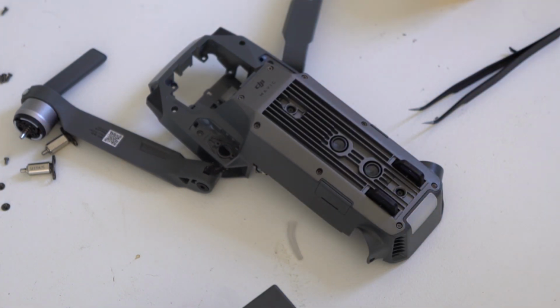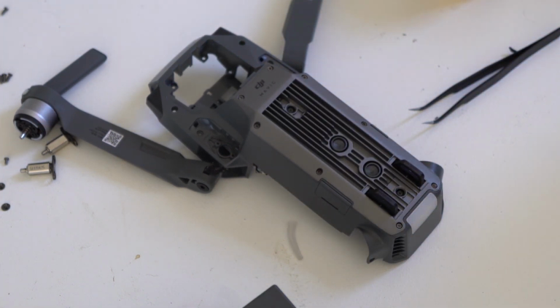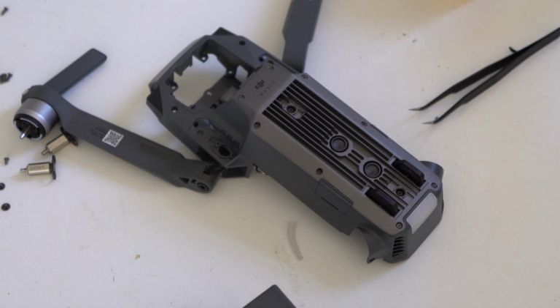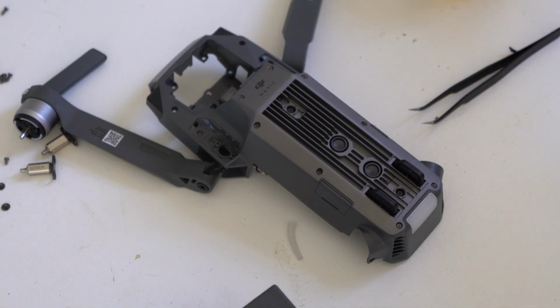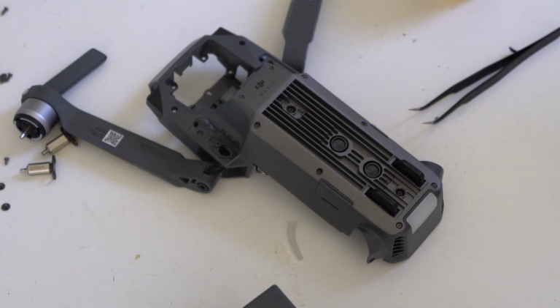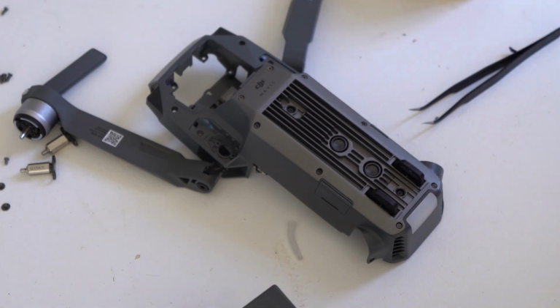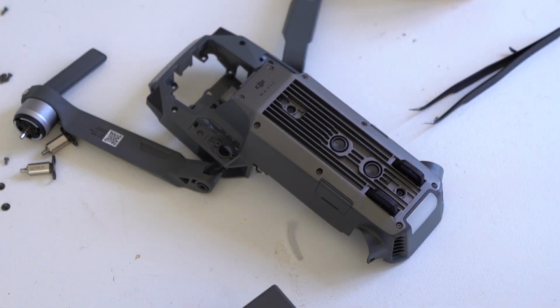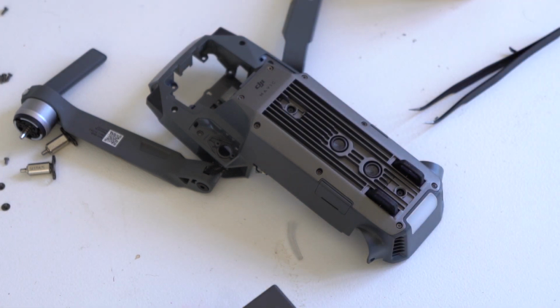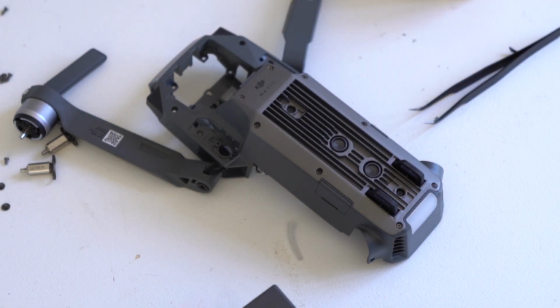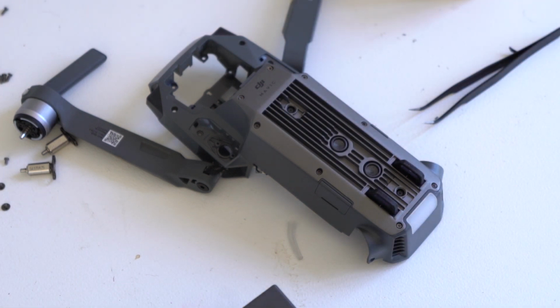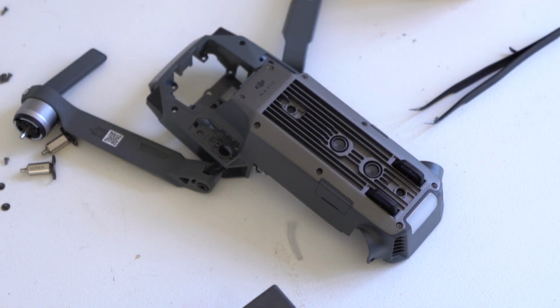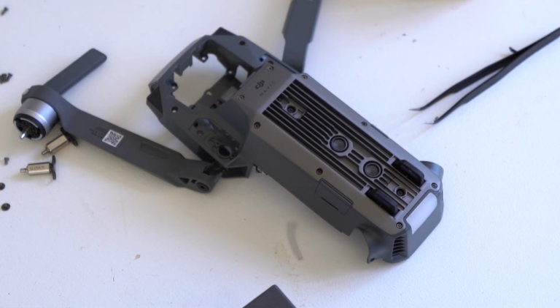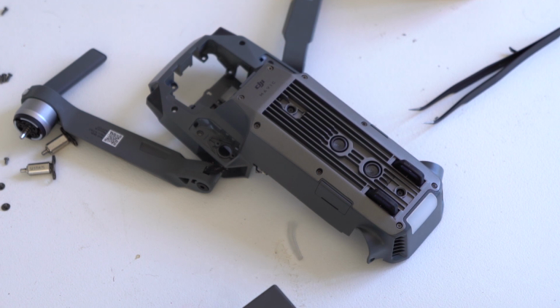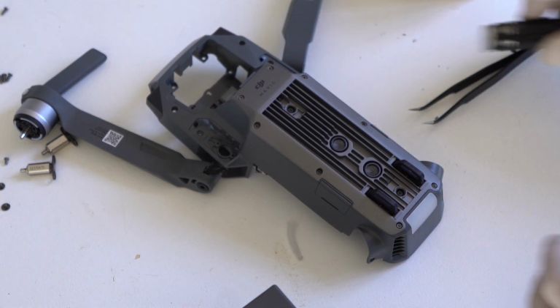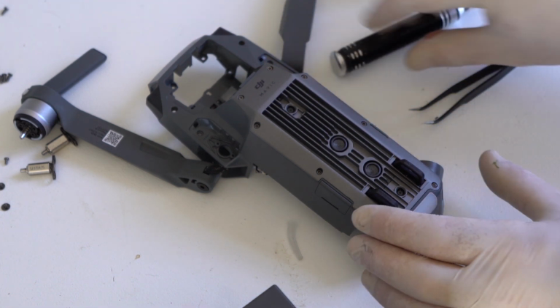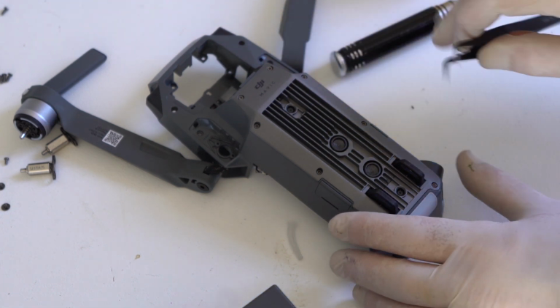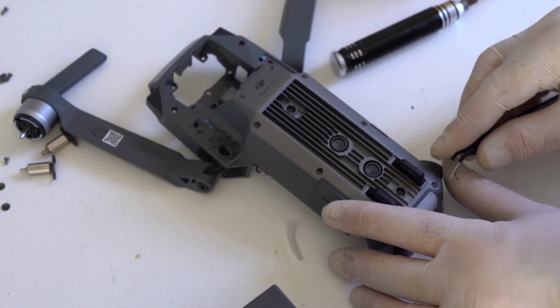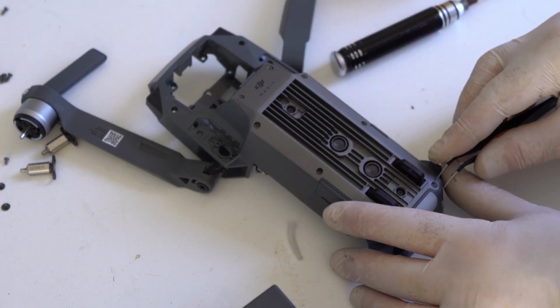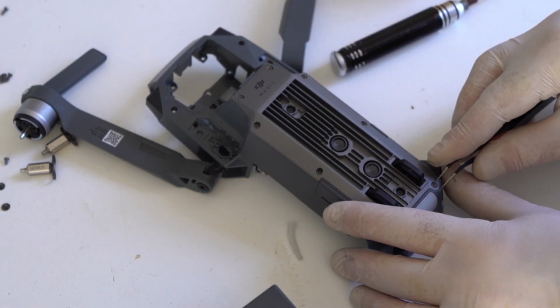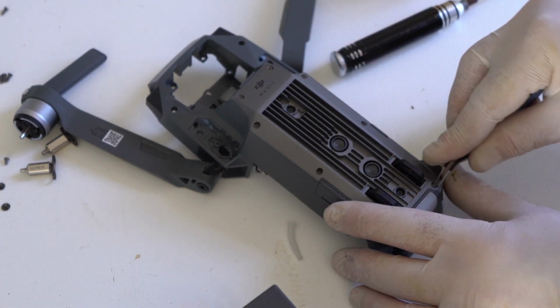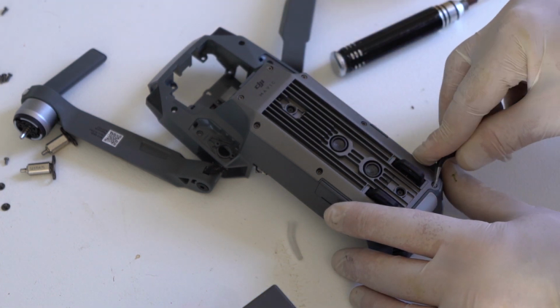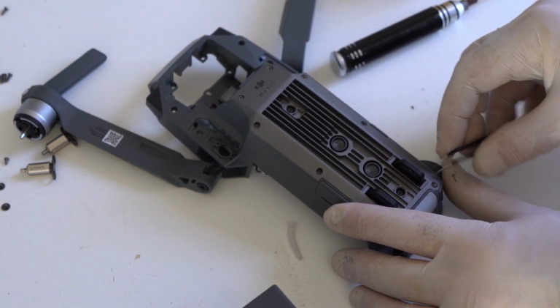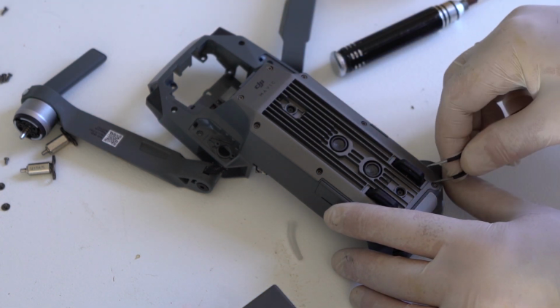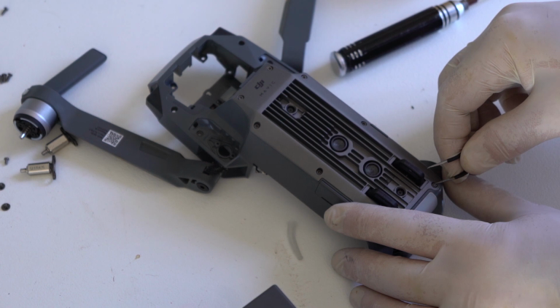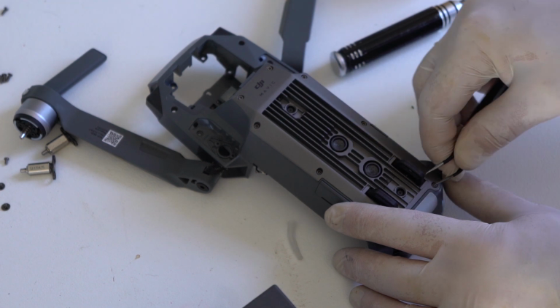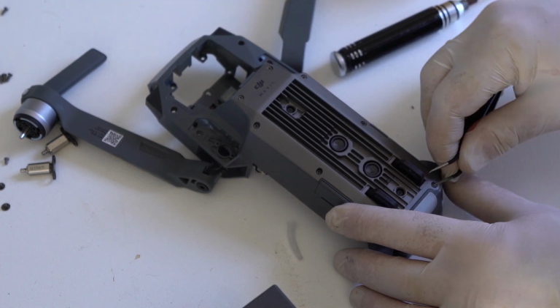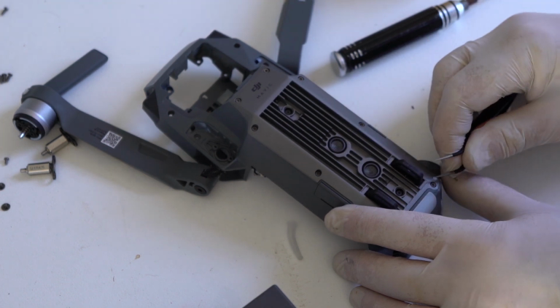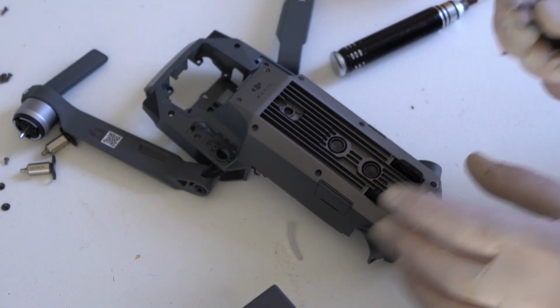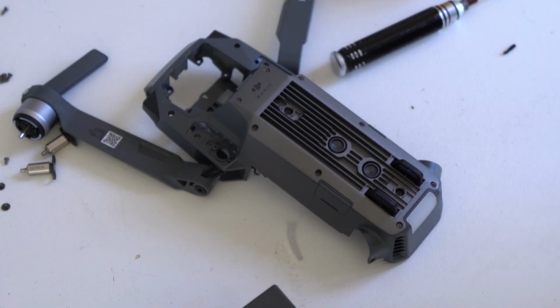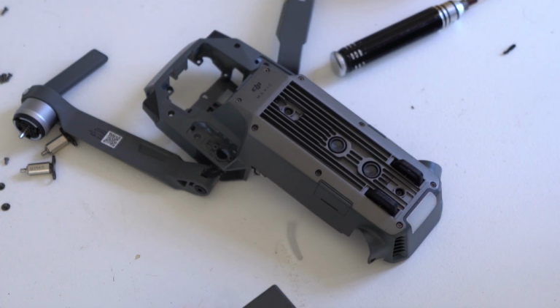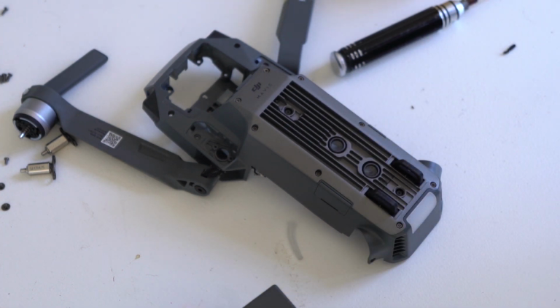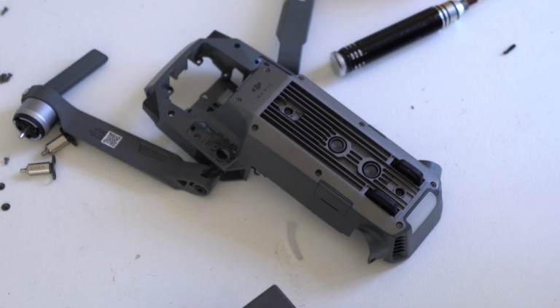As this is the first time this drone is being opened up, there's a piece of glue in one of the screws on the bottom plate — this is how DJI knows whether the warranty has been voided or not.